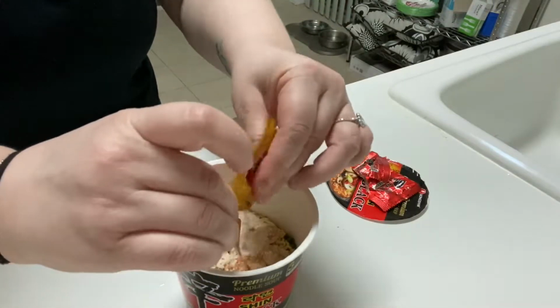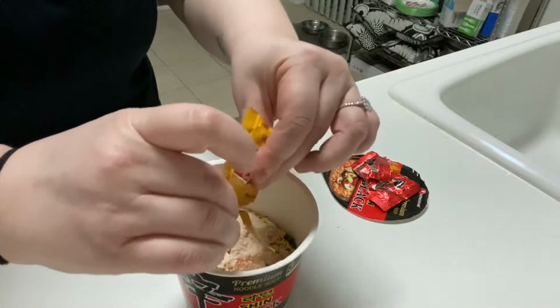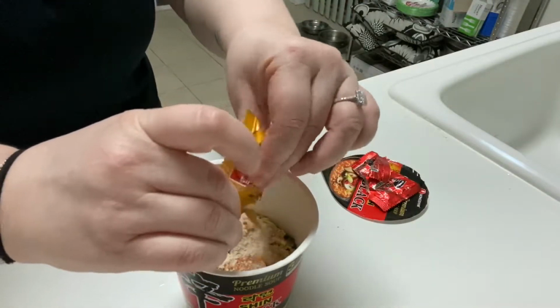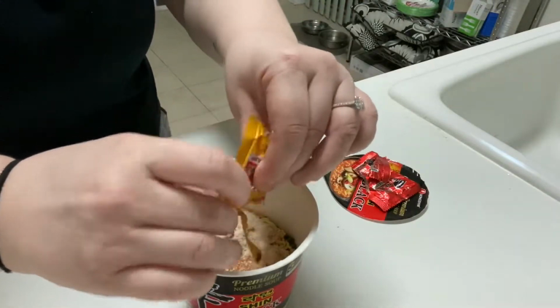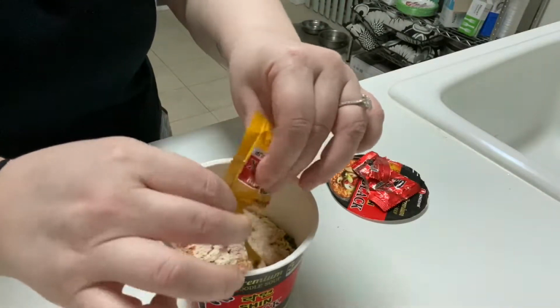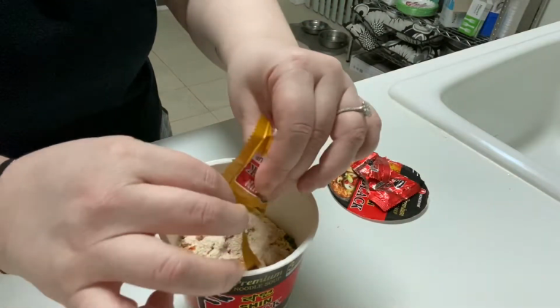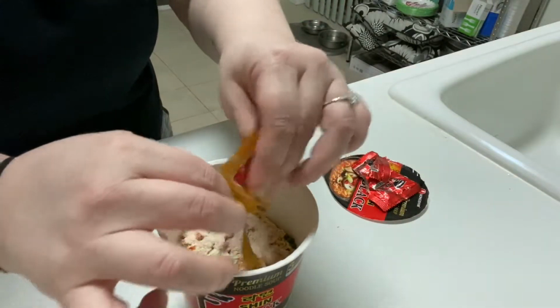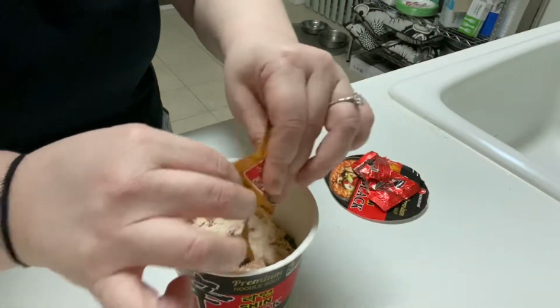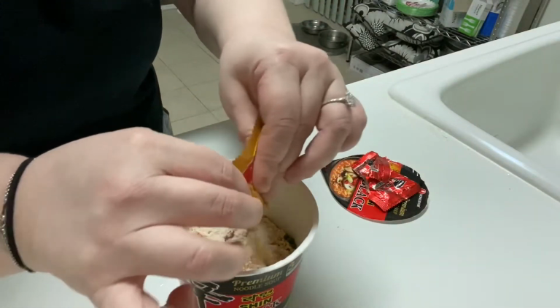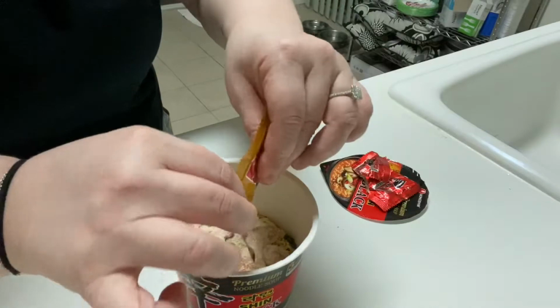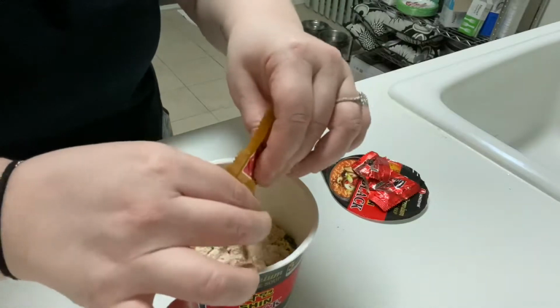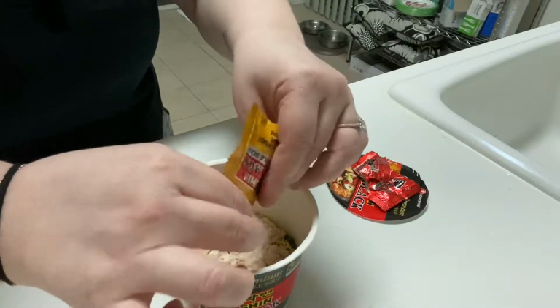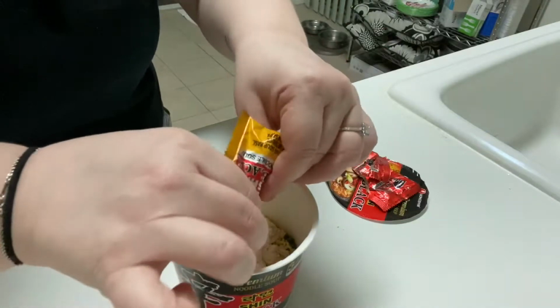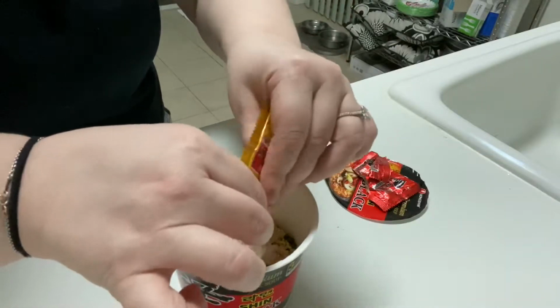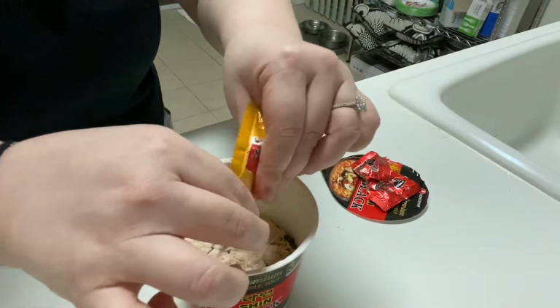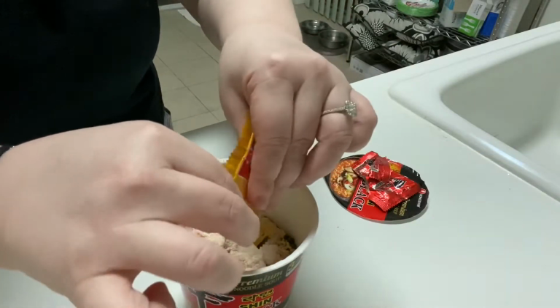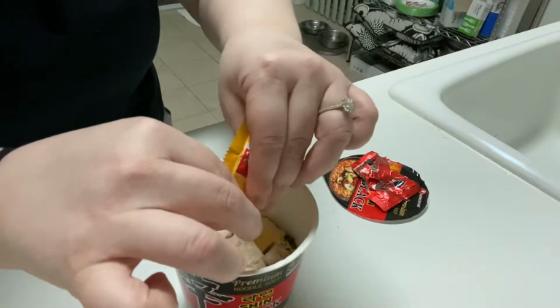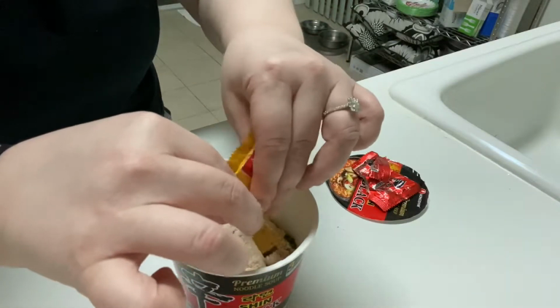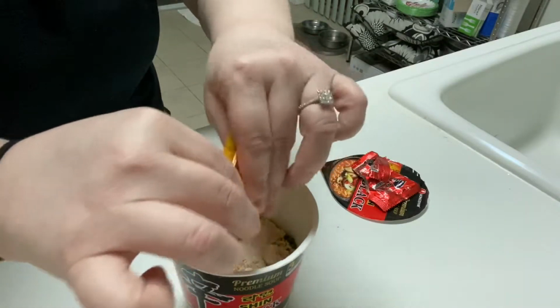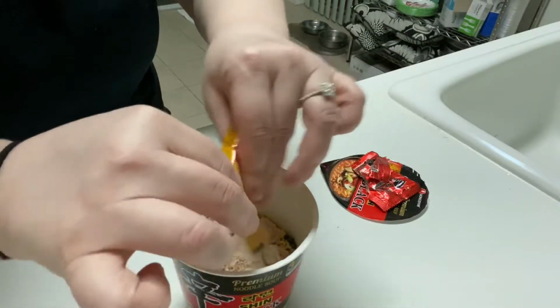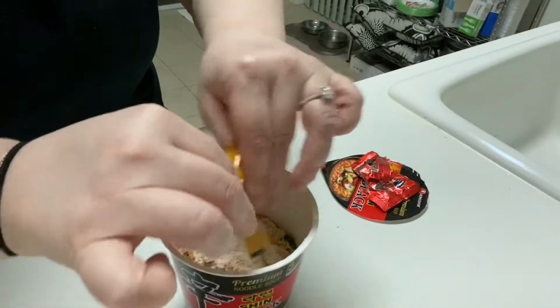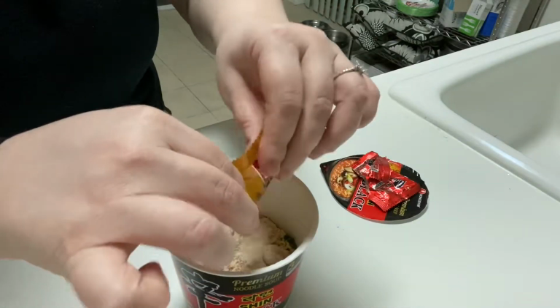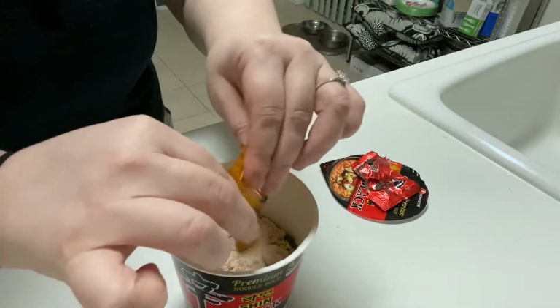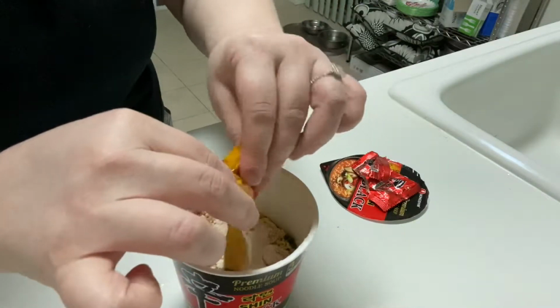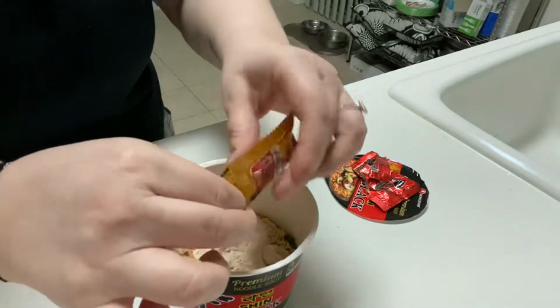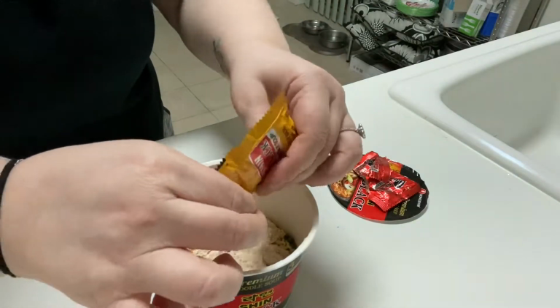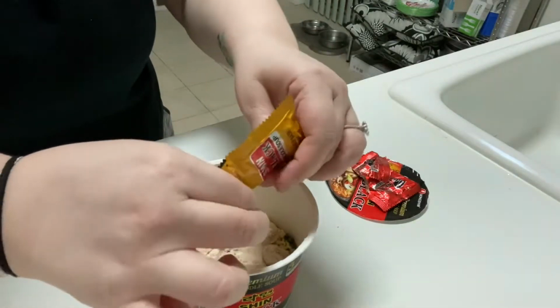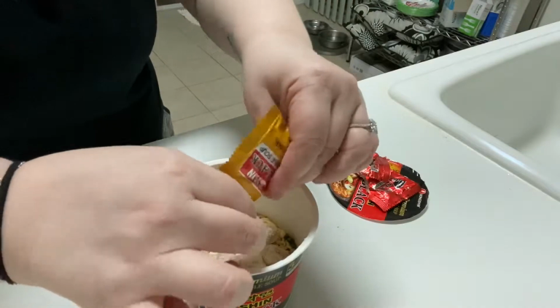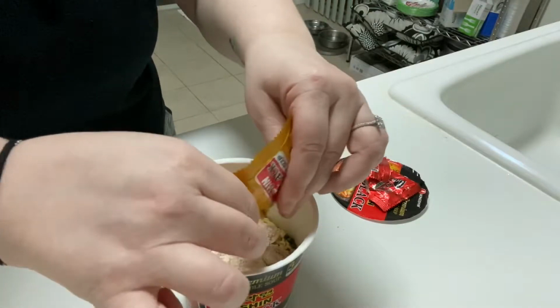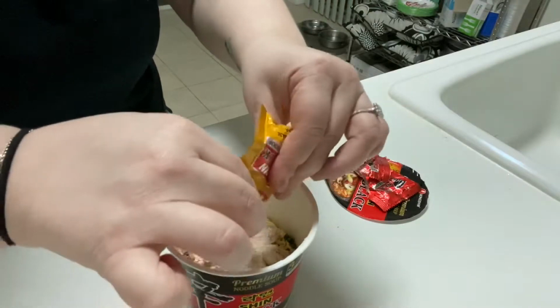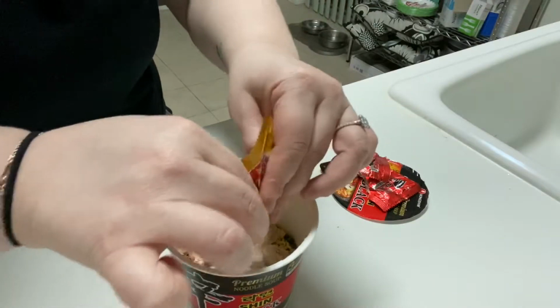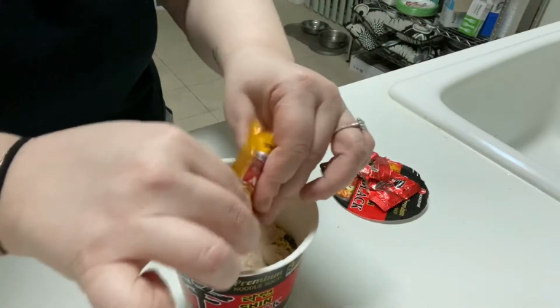The other Korean one is like a paste, but you make the noodles first. It's very different. I suck at this.